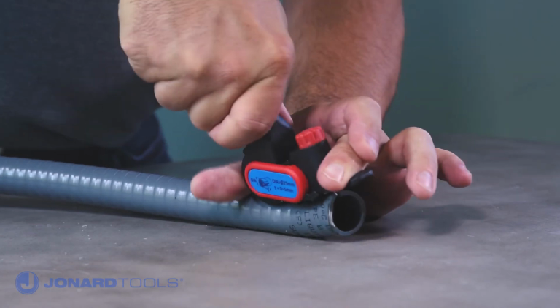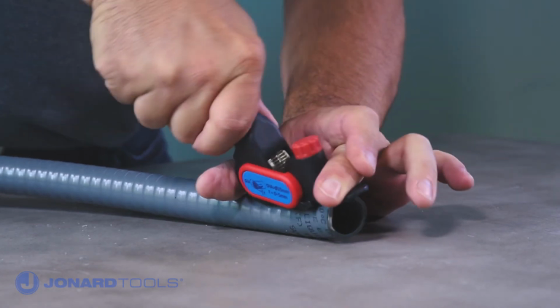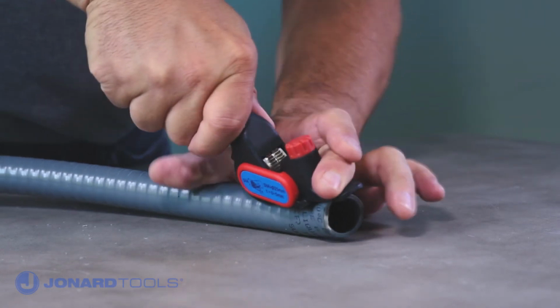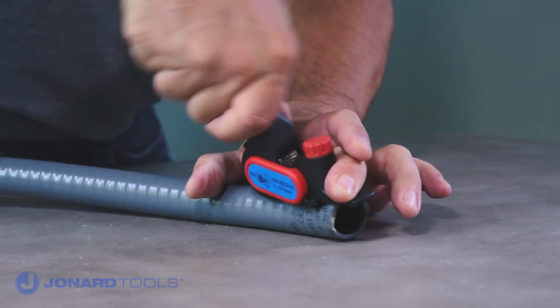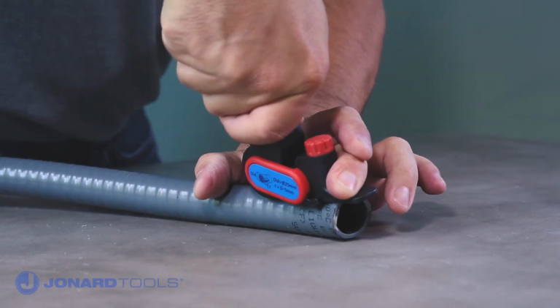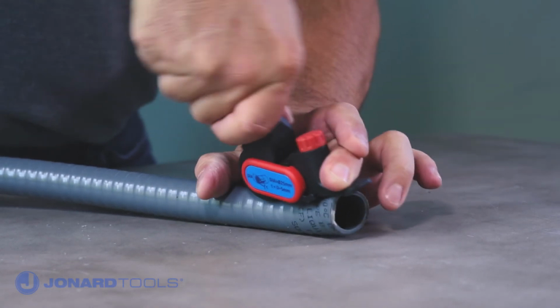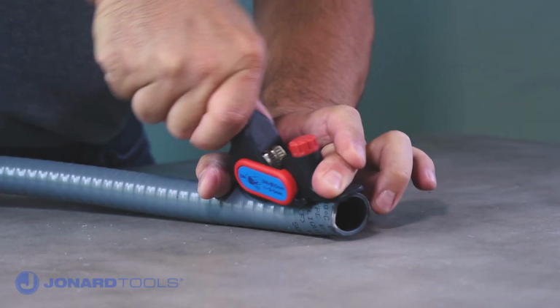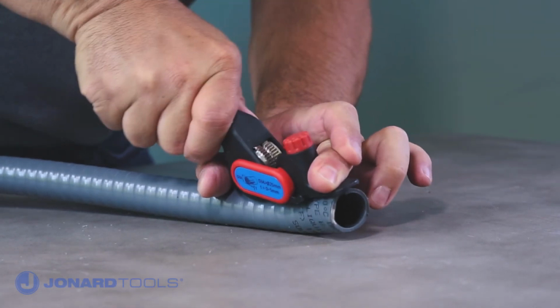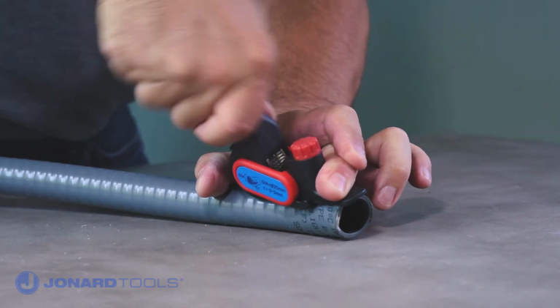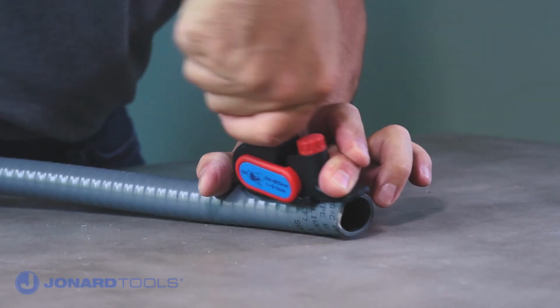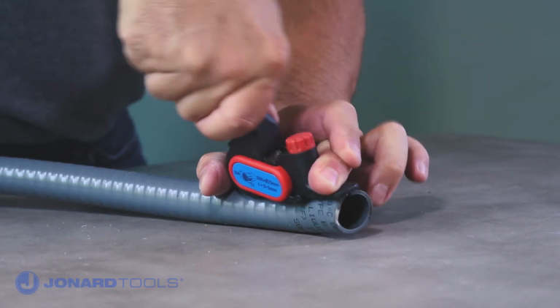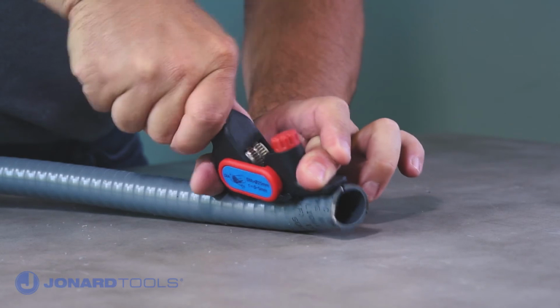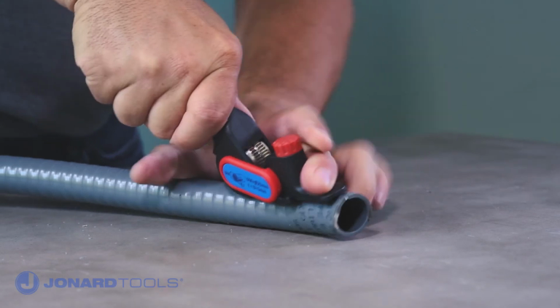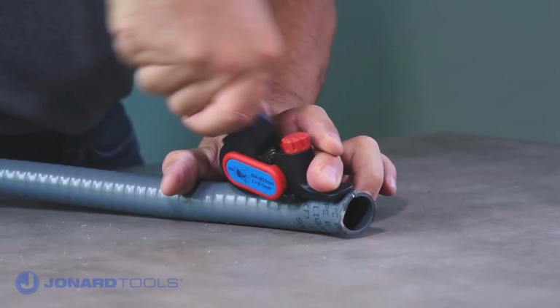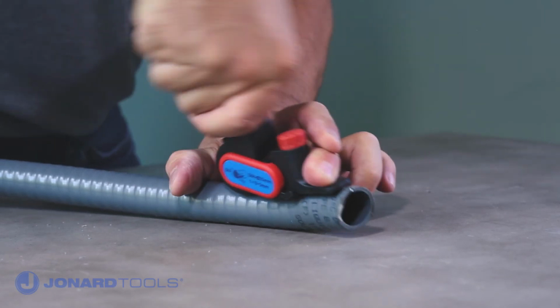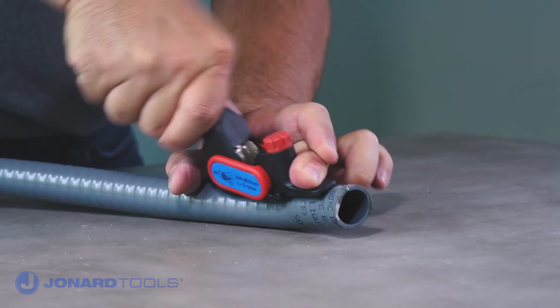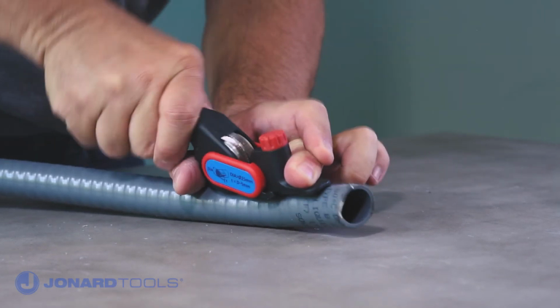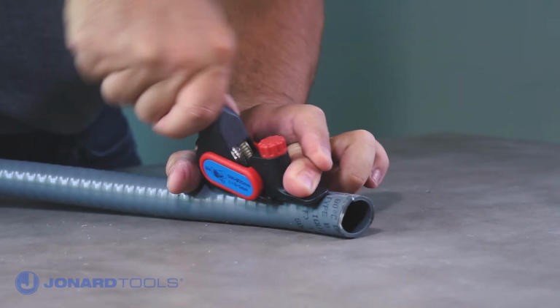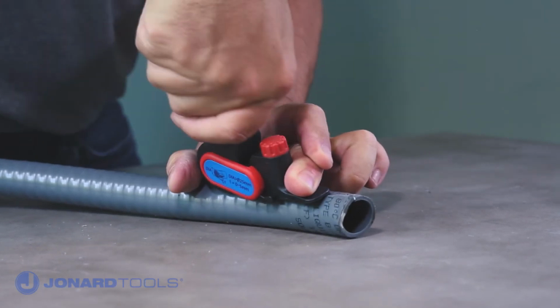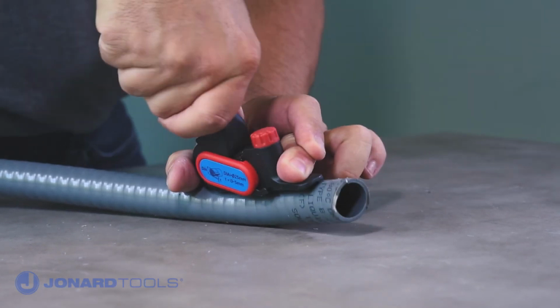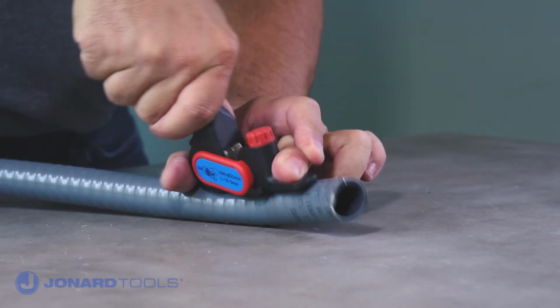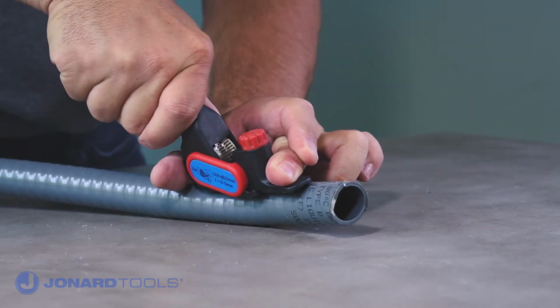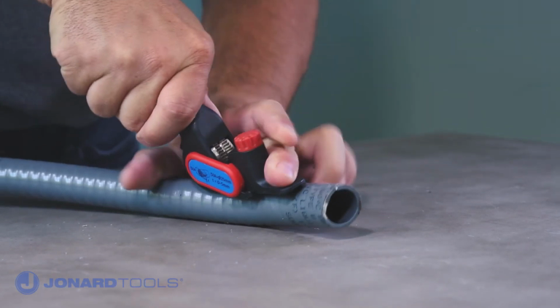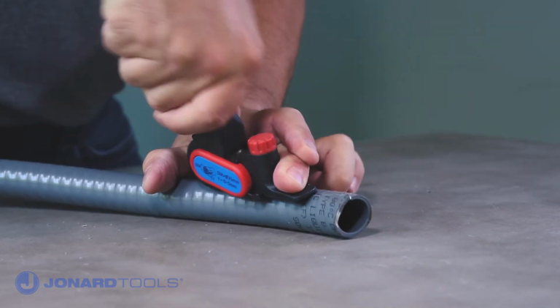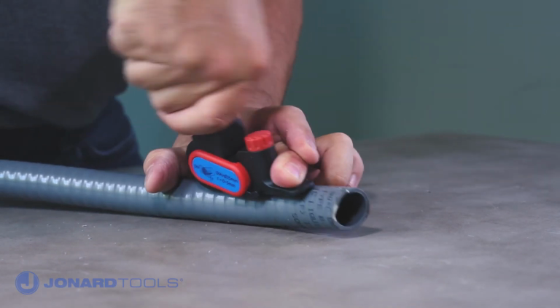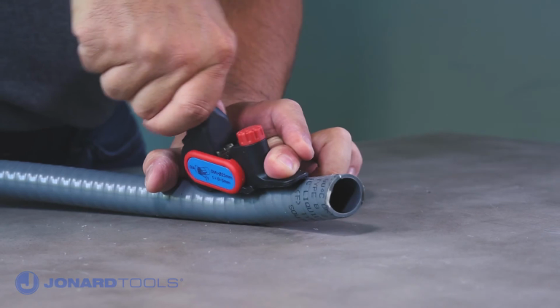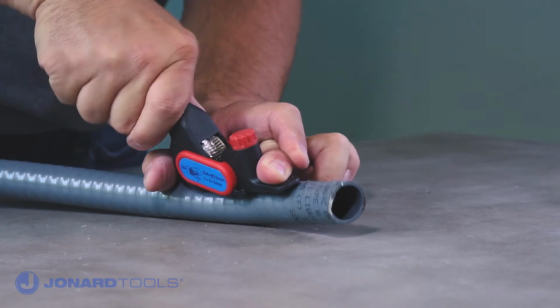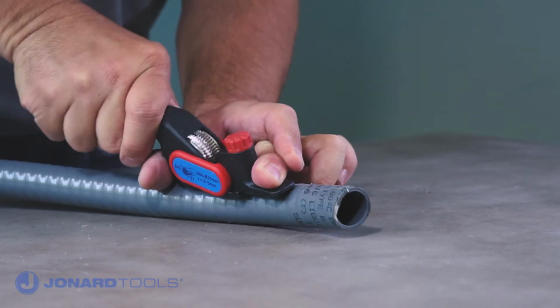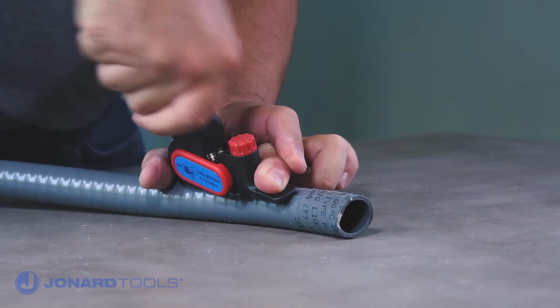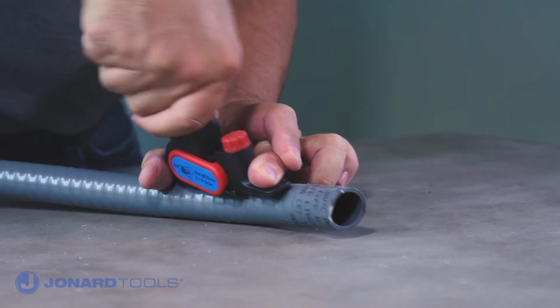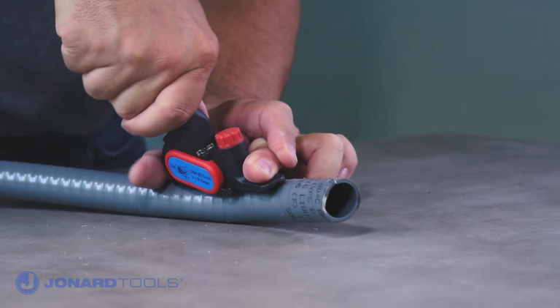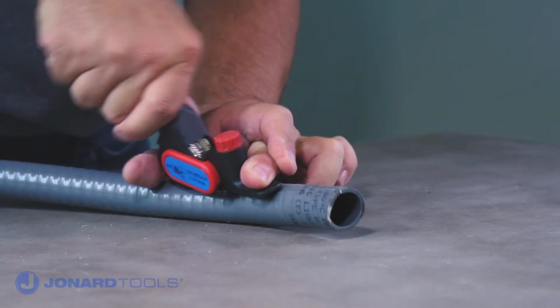Move the lever up and down. The blade will slit the cable jacket open with each downward push of the handle. If the handle is hard to push, this may indicate that there is an obstruction or that the blade depth needs to be adjusted.